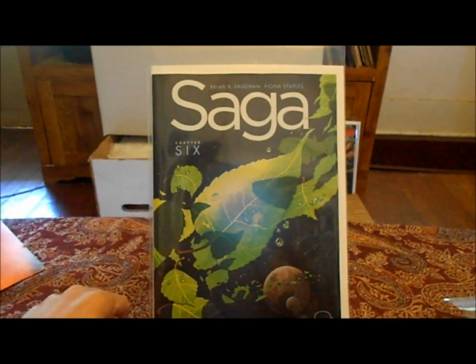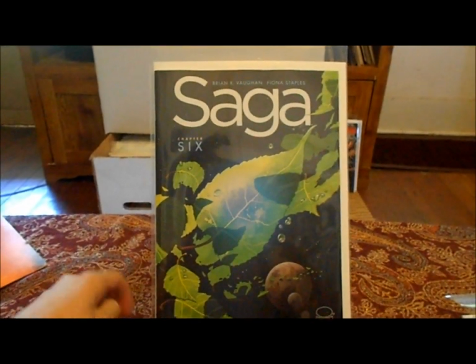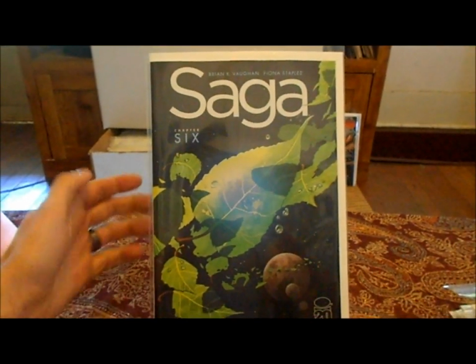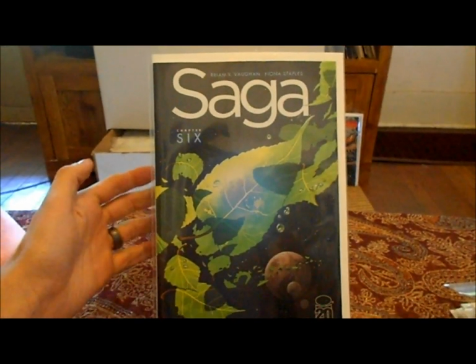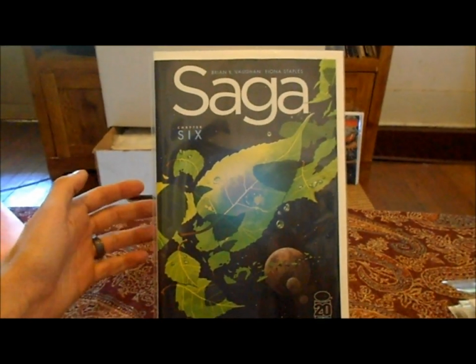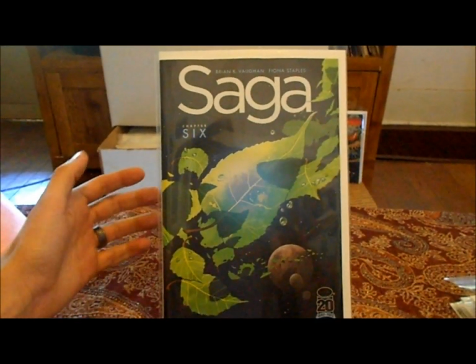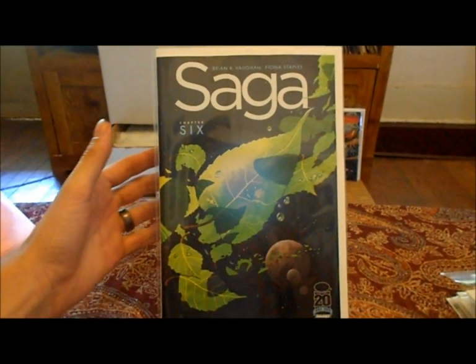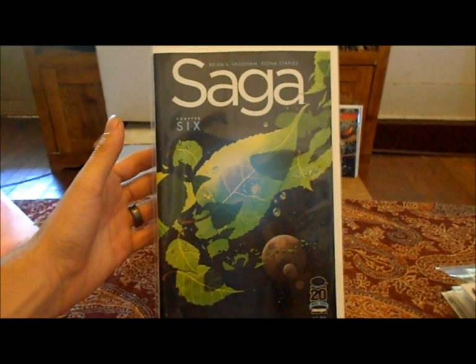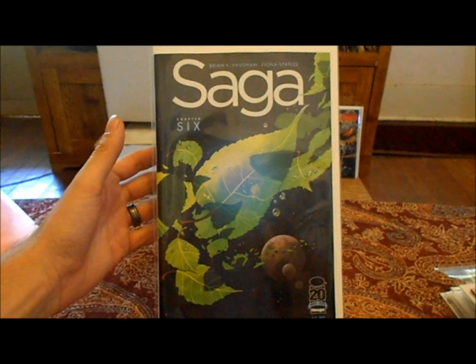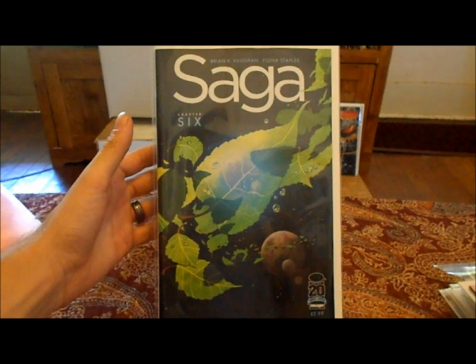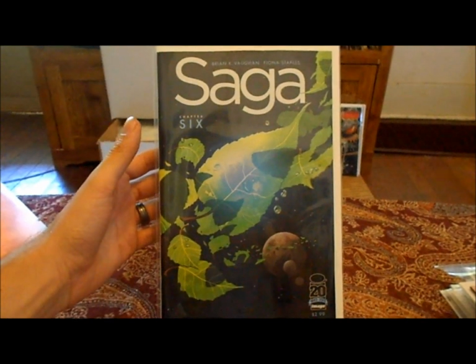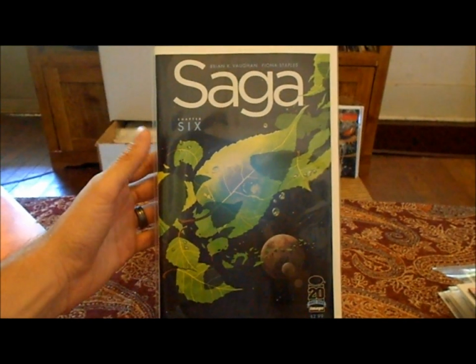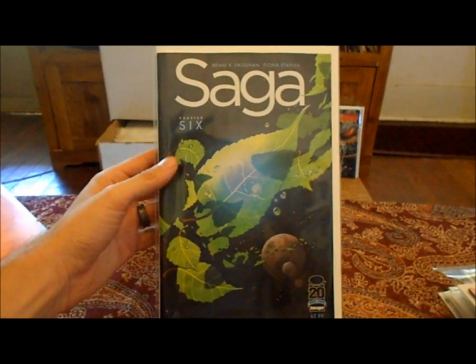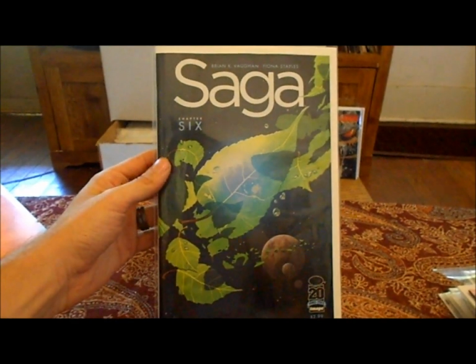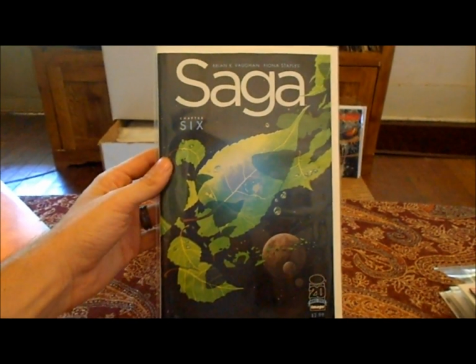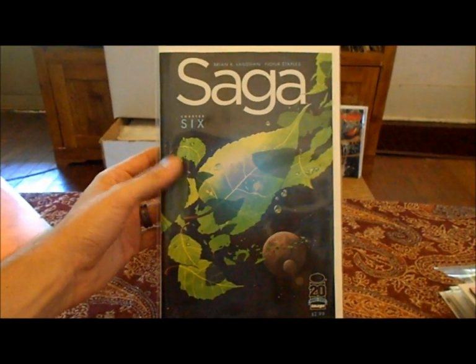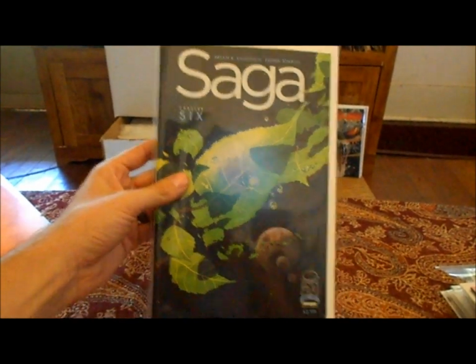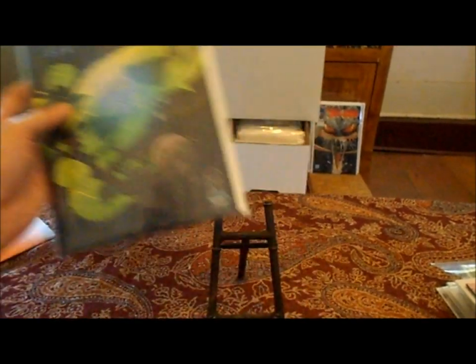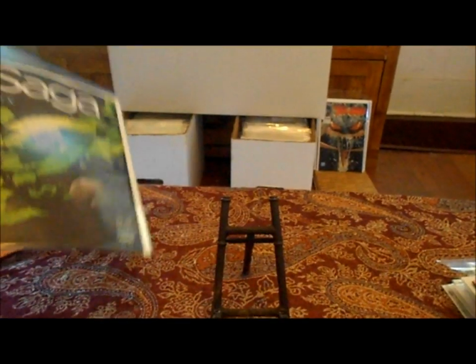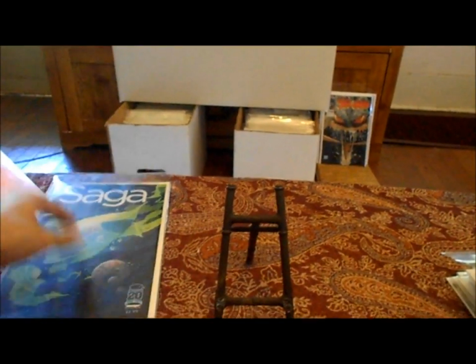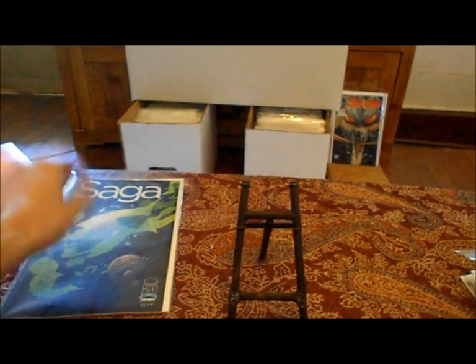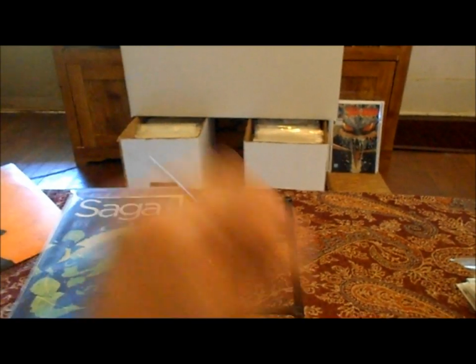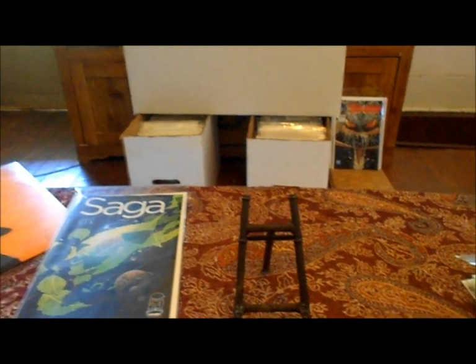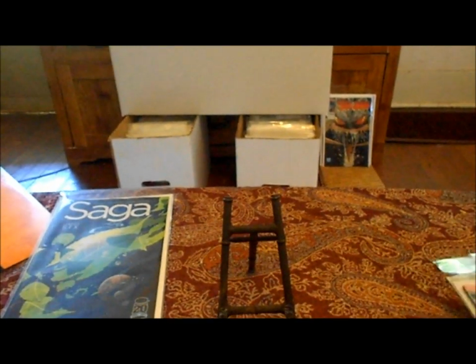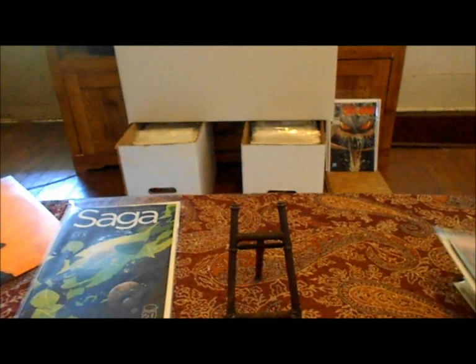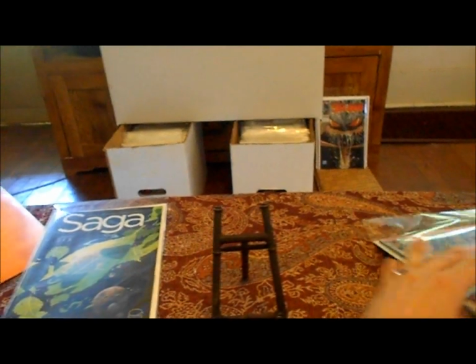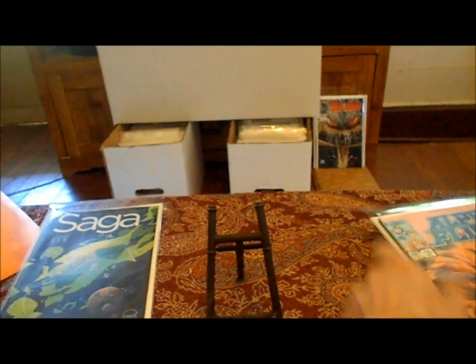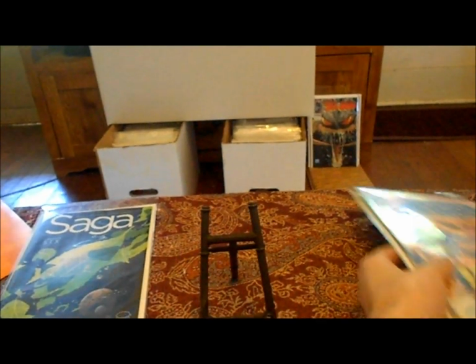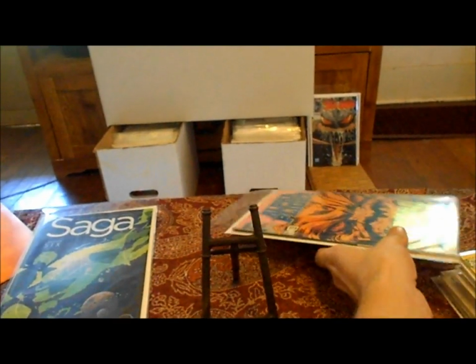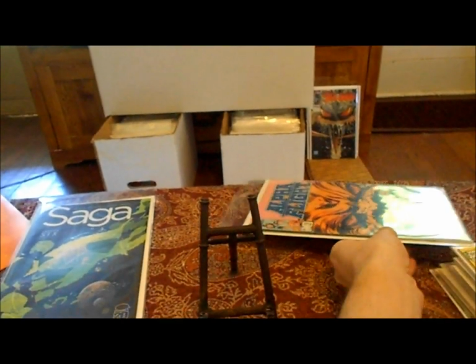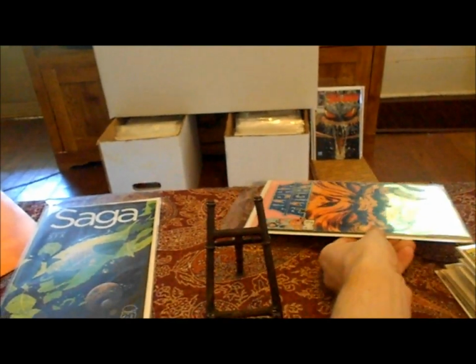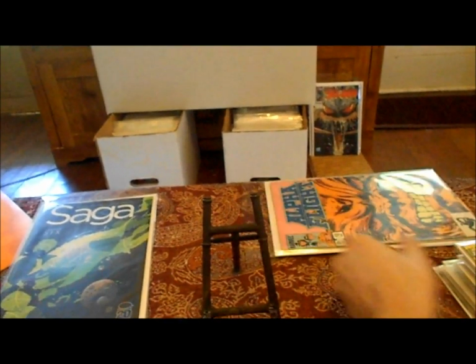Alright, moving on with my haul. Last night I went to a local city and picked up a bunch of books. Finally got my new Saga book — haven't read it yet, I'm gonna read it probably after I shoot this video. And these are all dollar comics I picked up at a store.